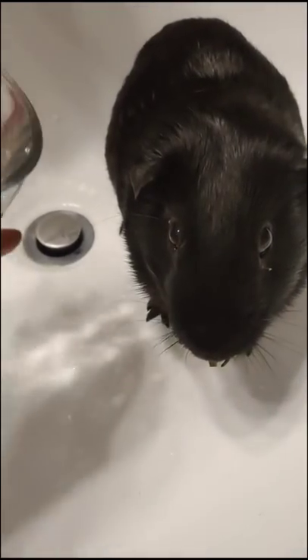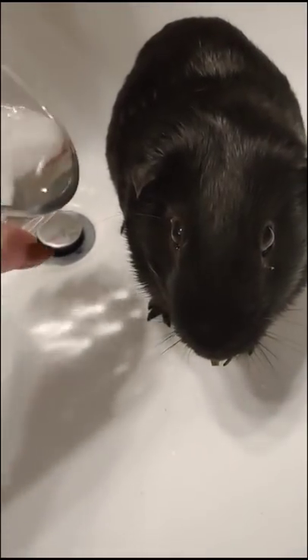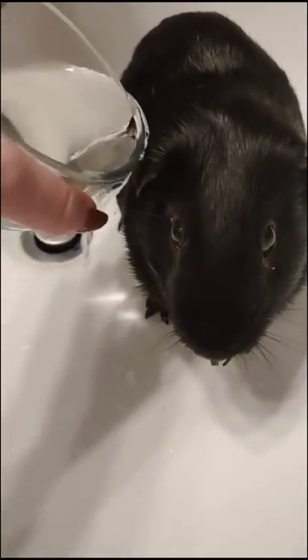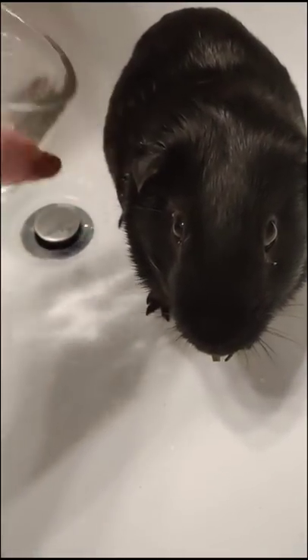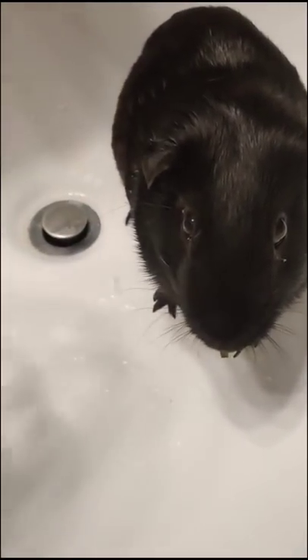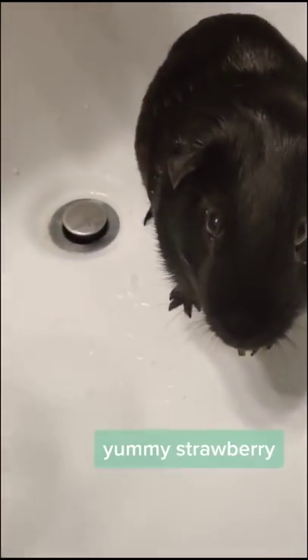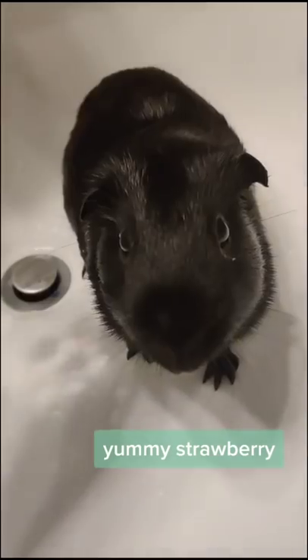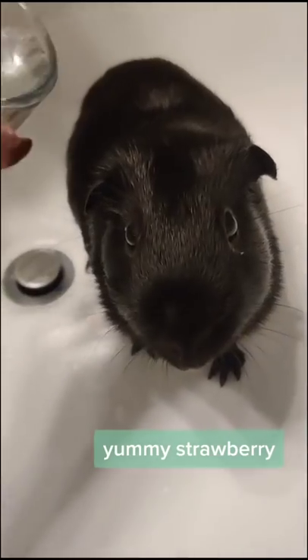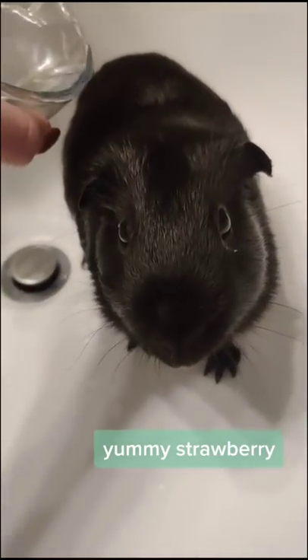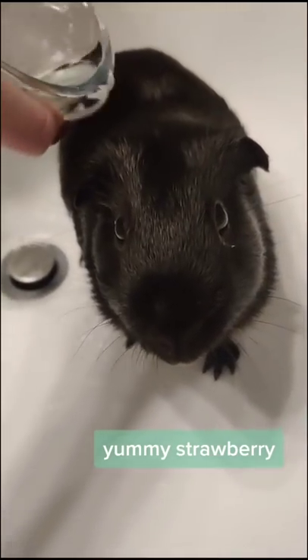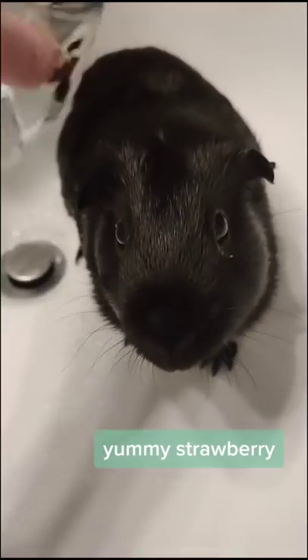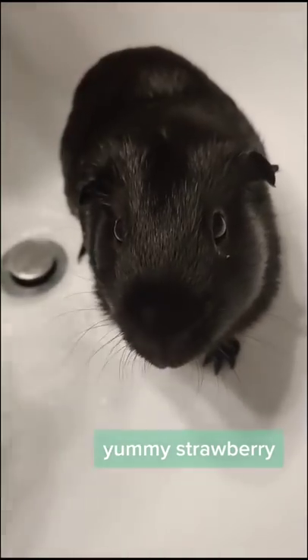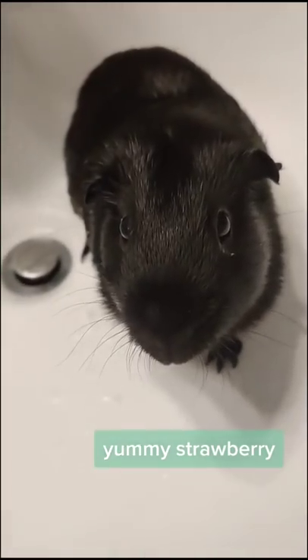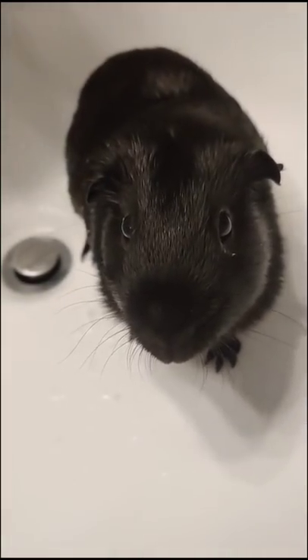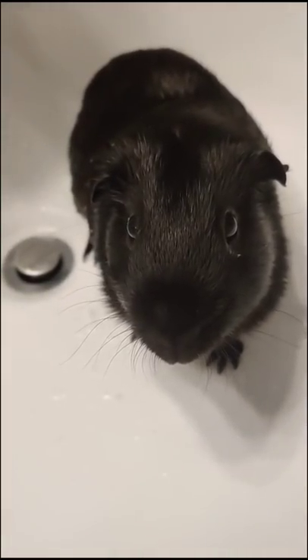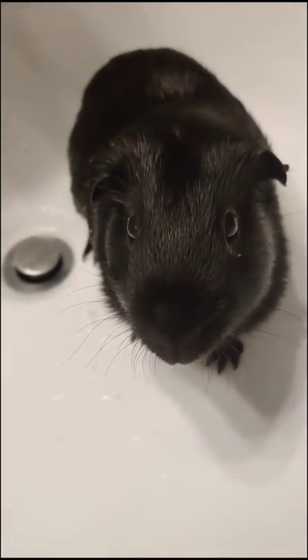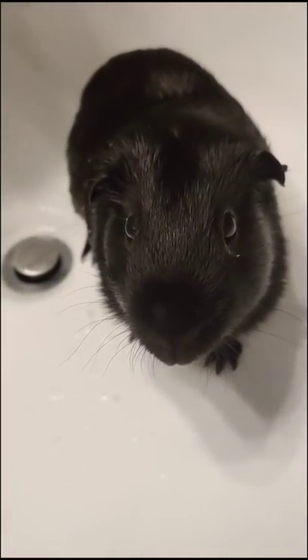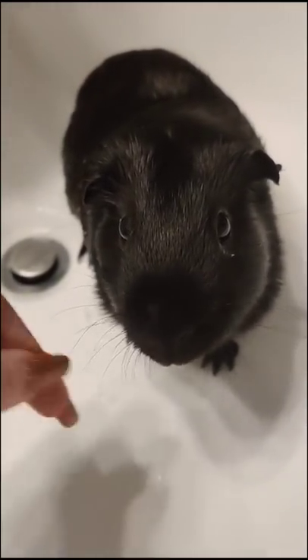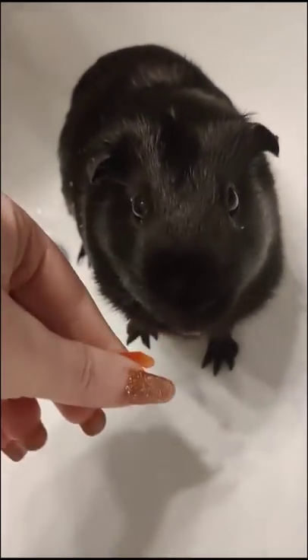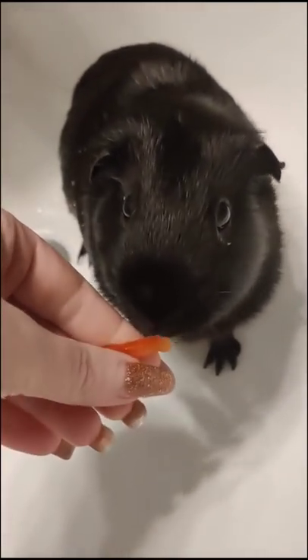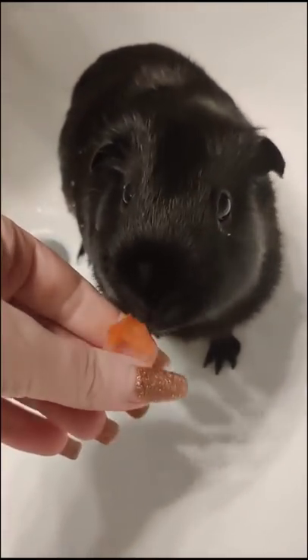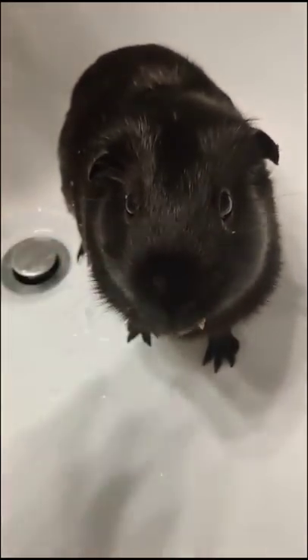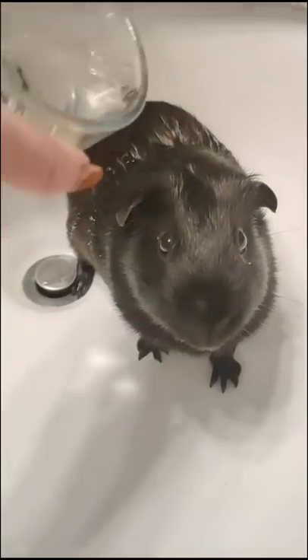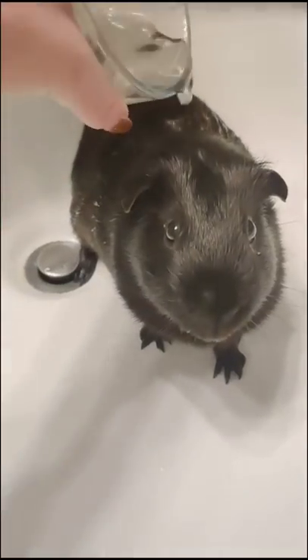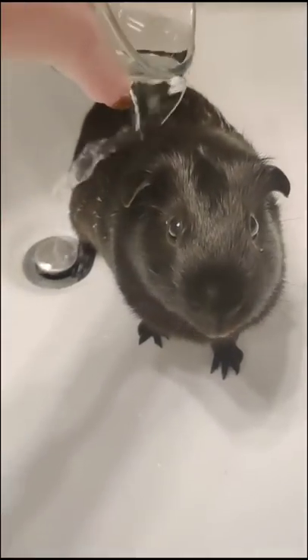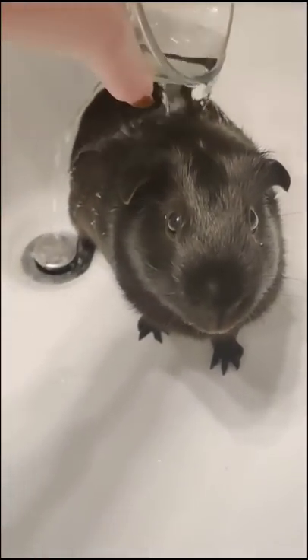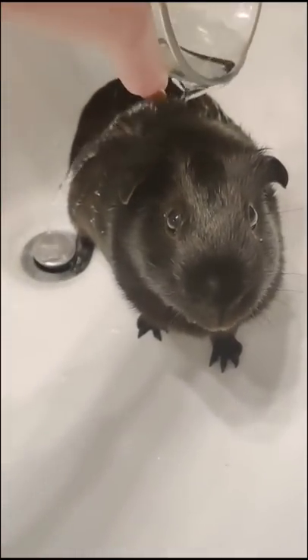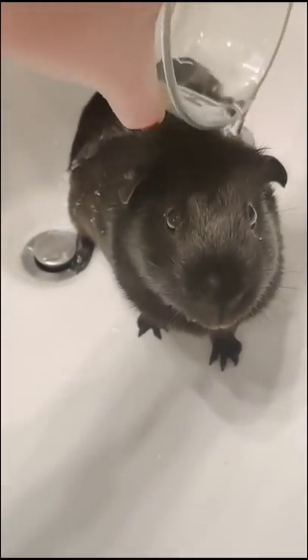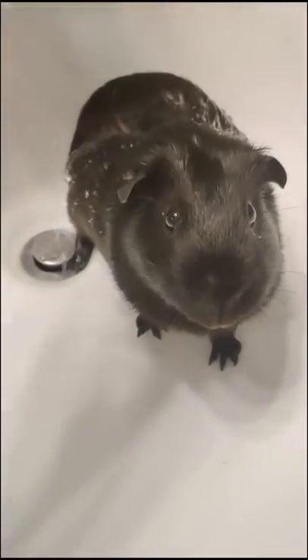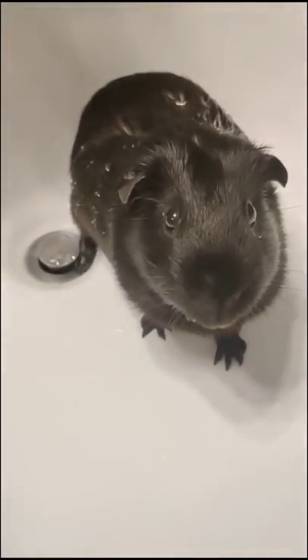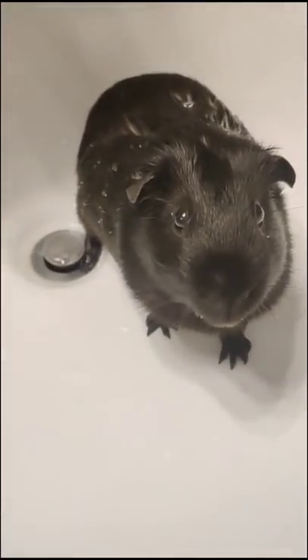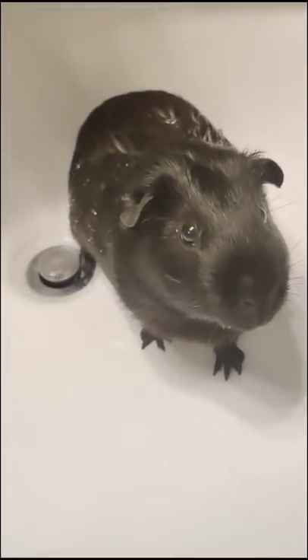The first time, giving the treat before the water. Yummy strawberry! That'll distract him. Since he does well with that, I continue to pour small amounts of water on him and reward him afterwards. He's taking treats a lot faster now, so I can tell he's gotten a lot more comfortable.